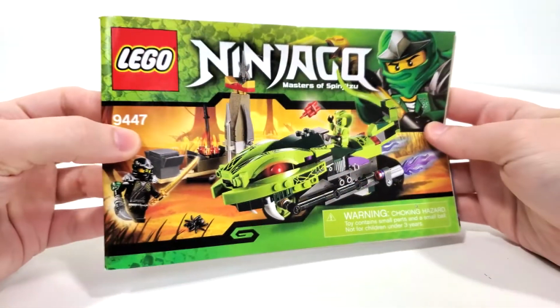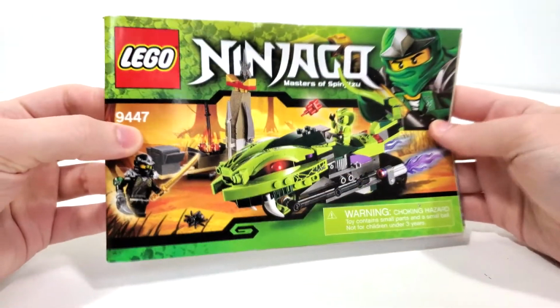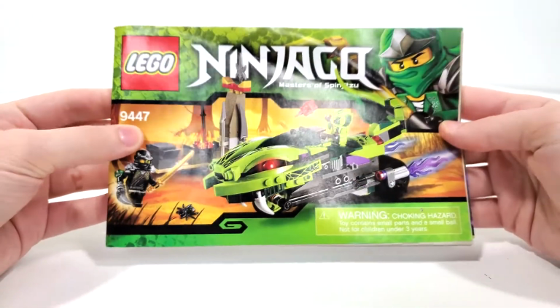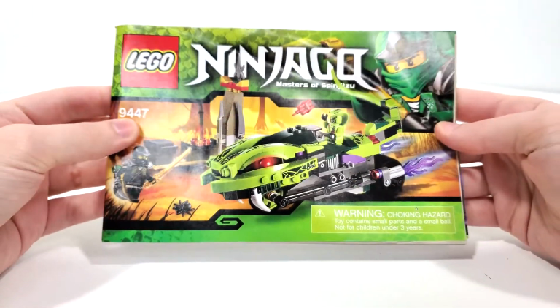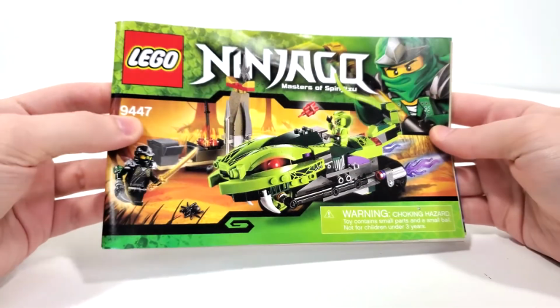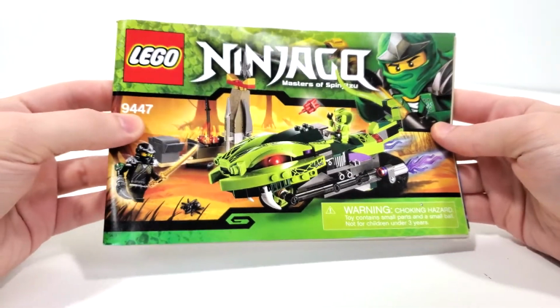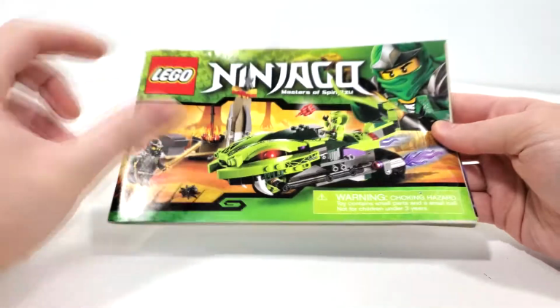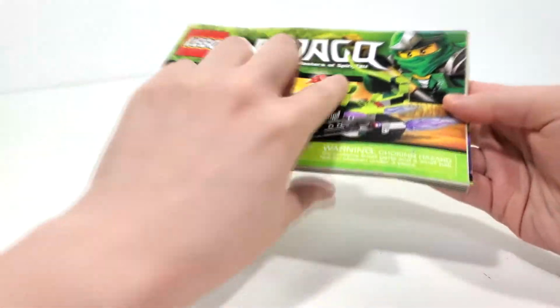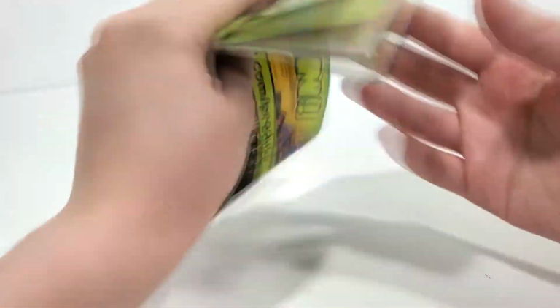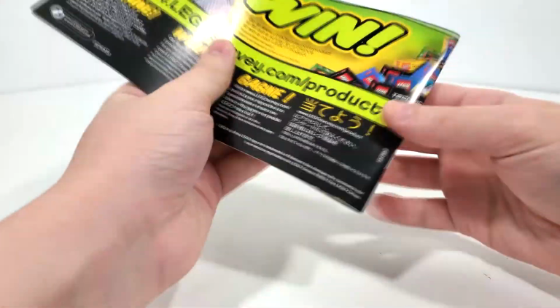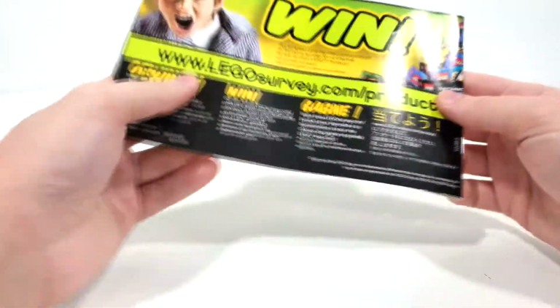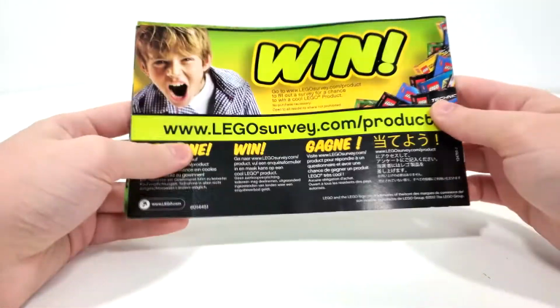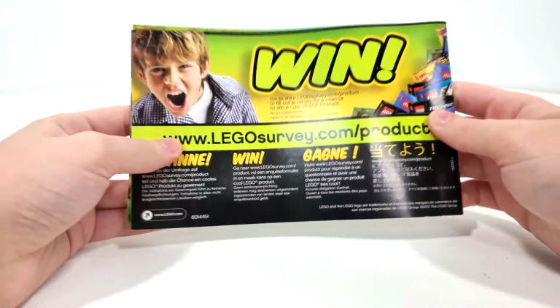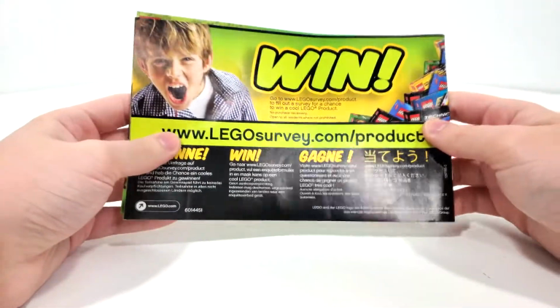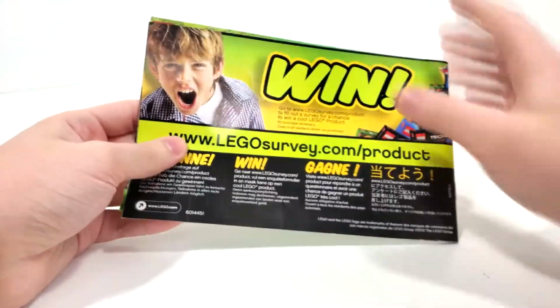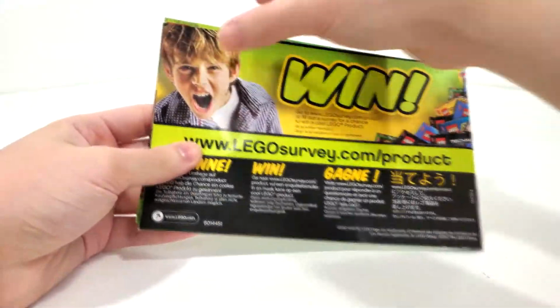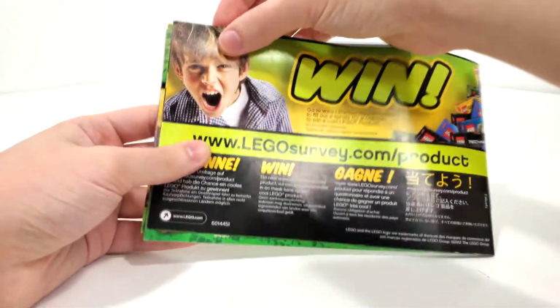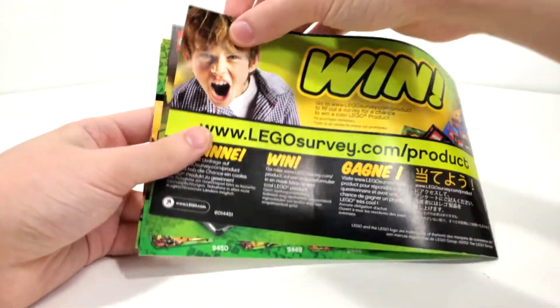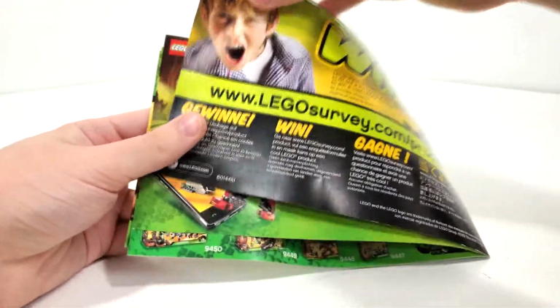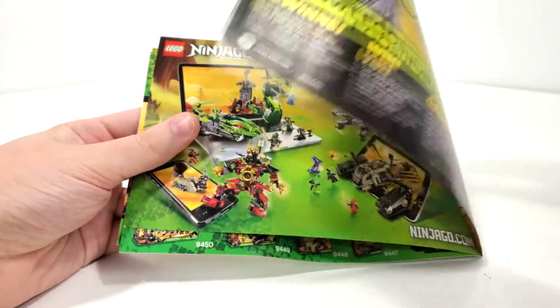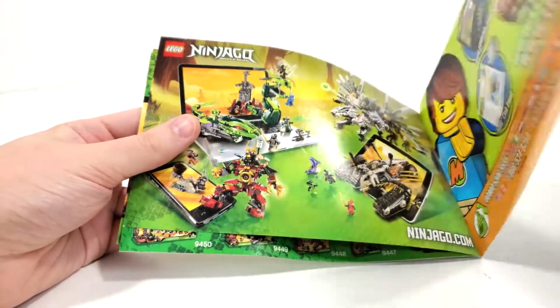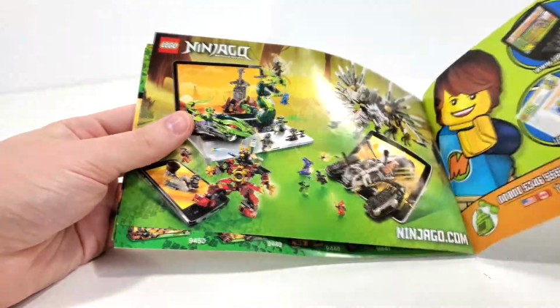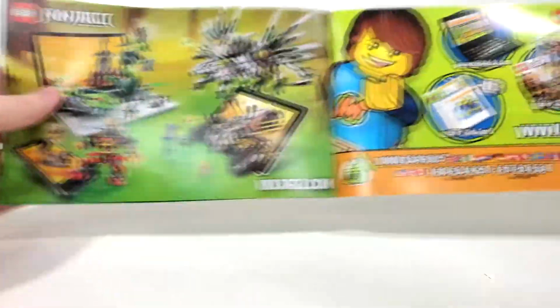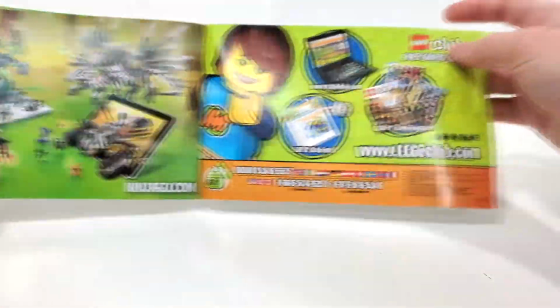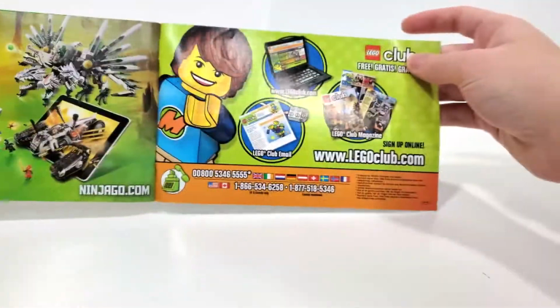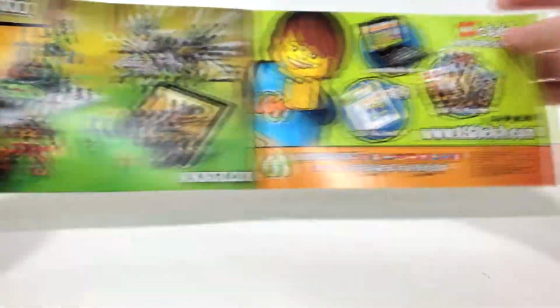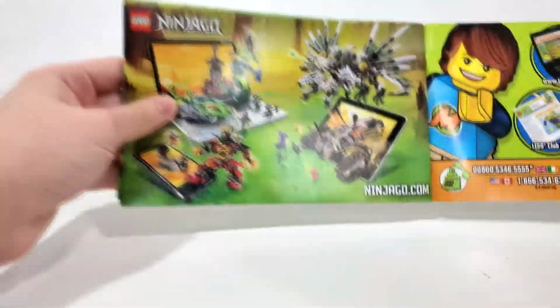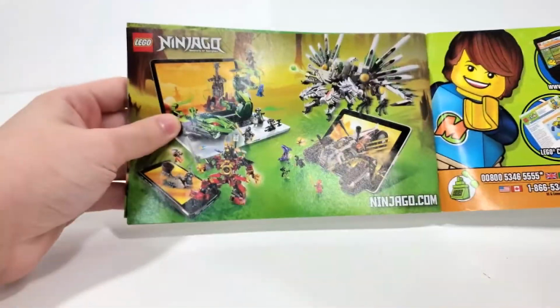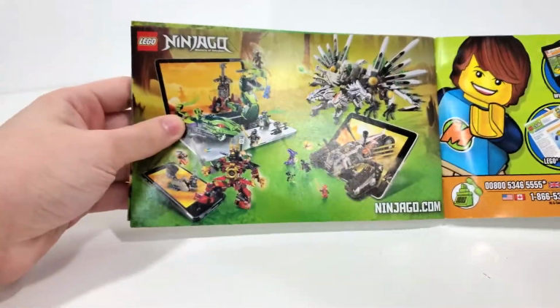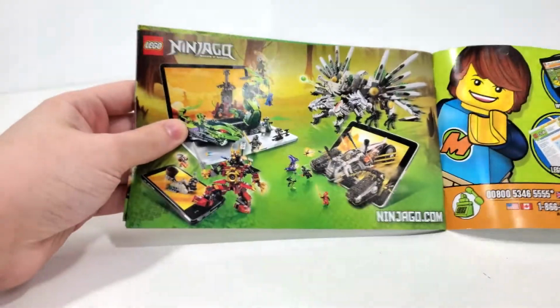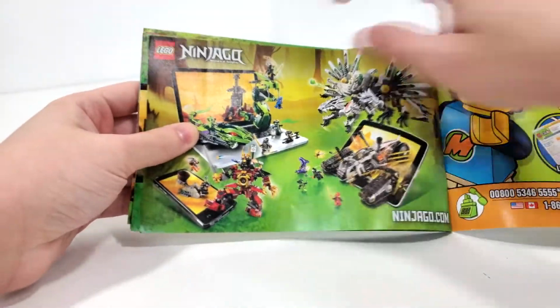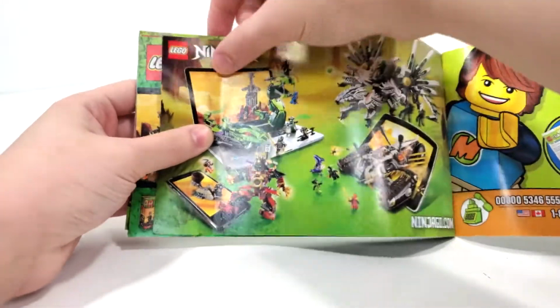Looking at the instructions, we pretty much mimic the front of the box. From the very back you get the win kid, and you can flip right open to some advertisements for LEGO Club as well as for Ninjago.com.